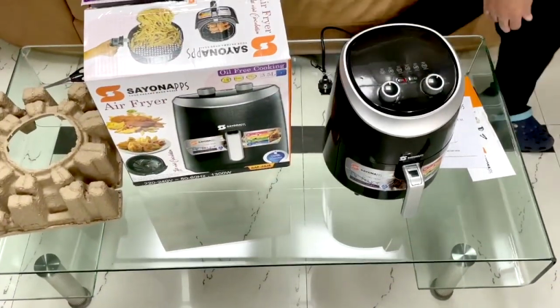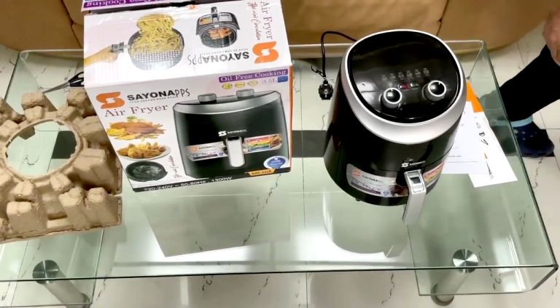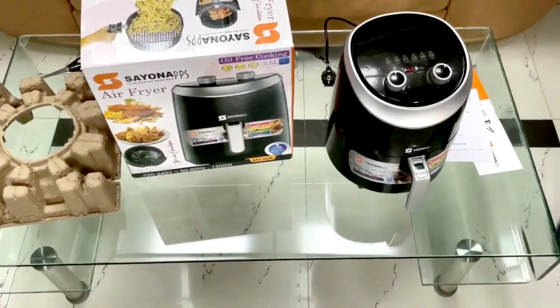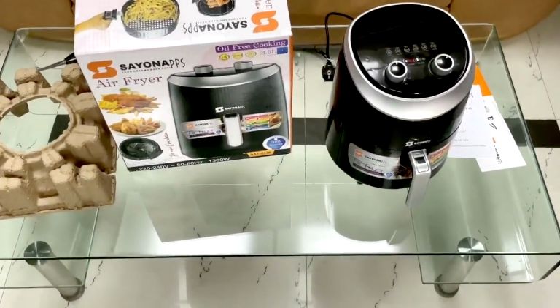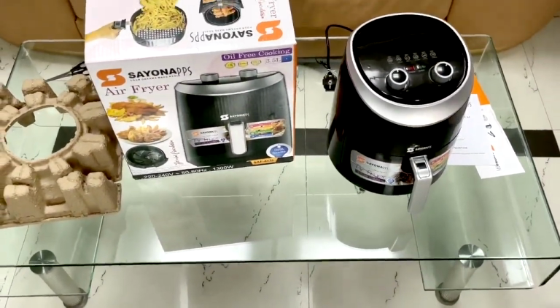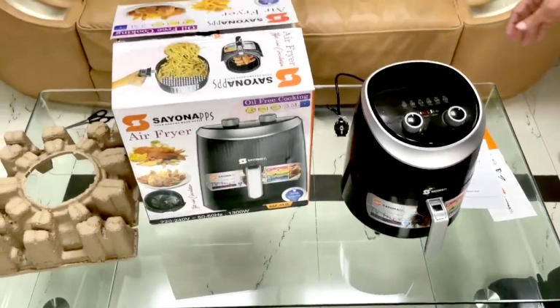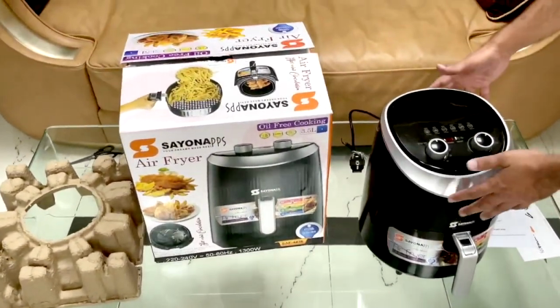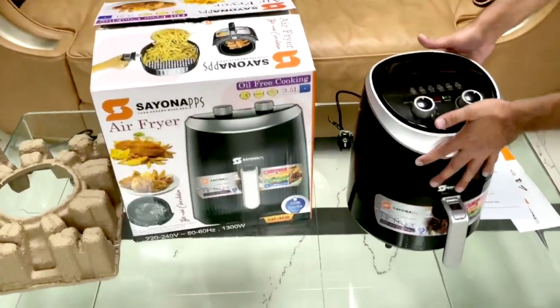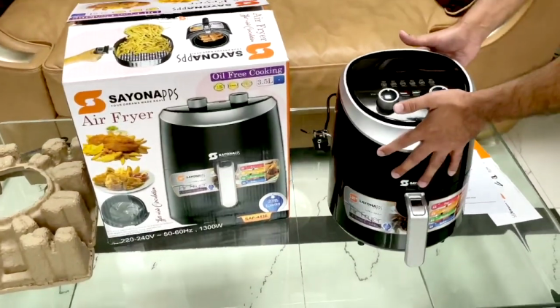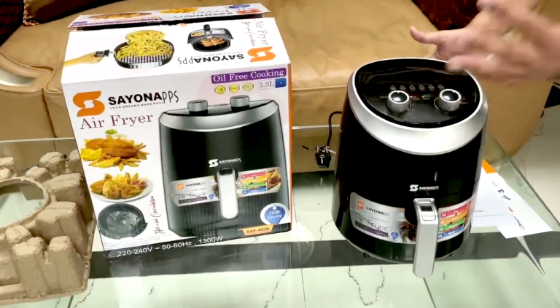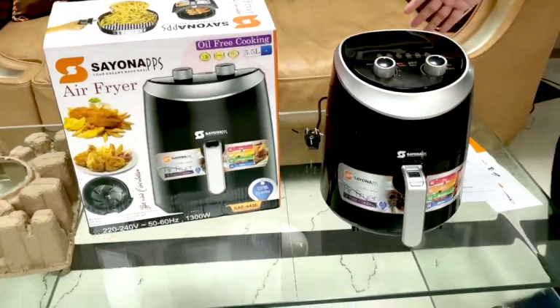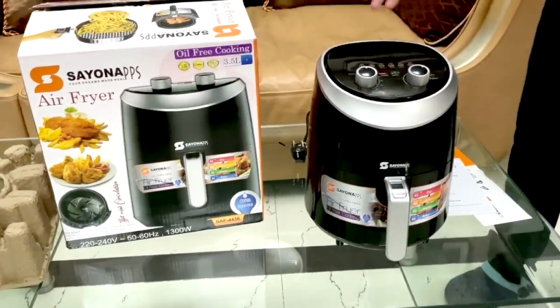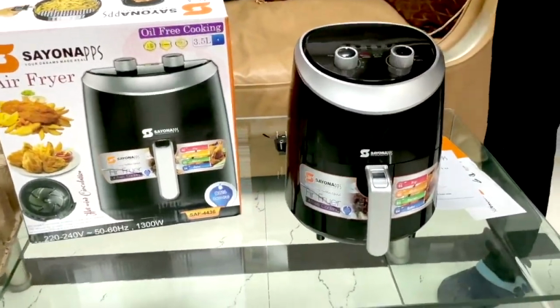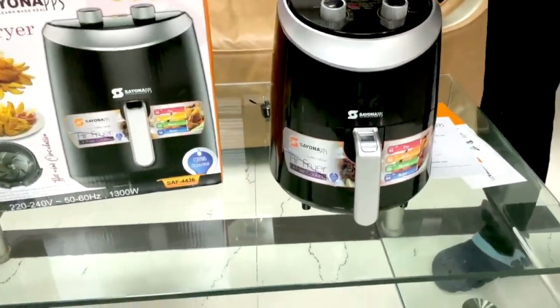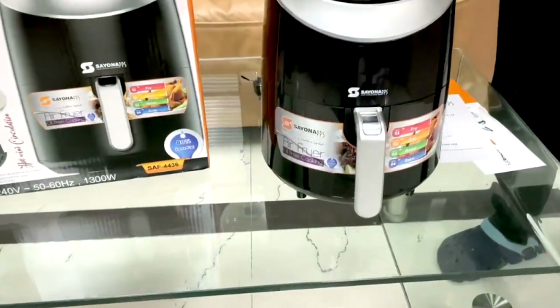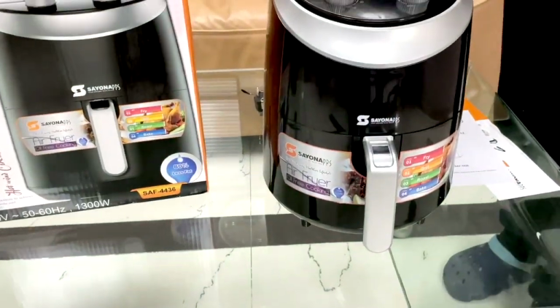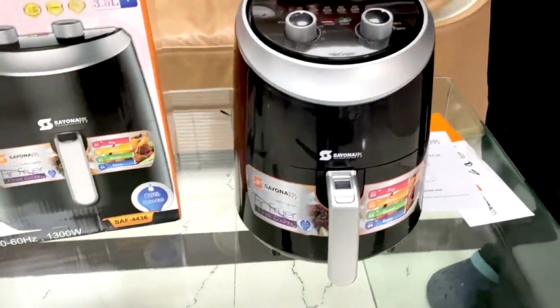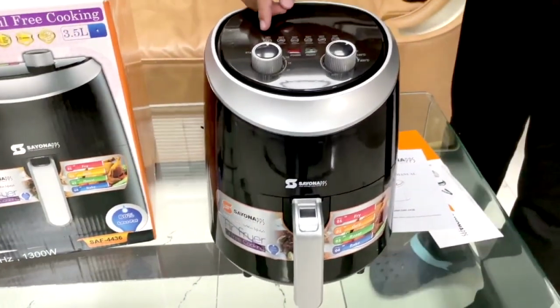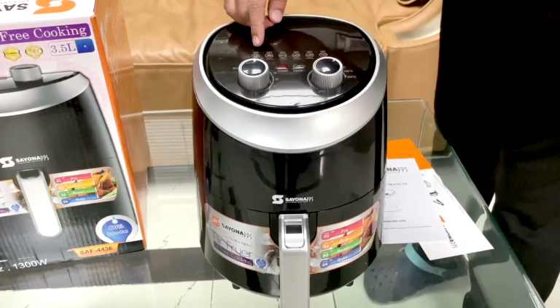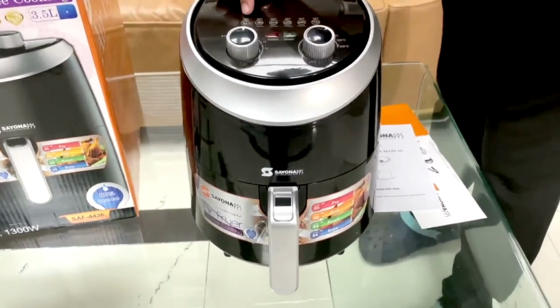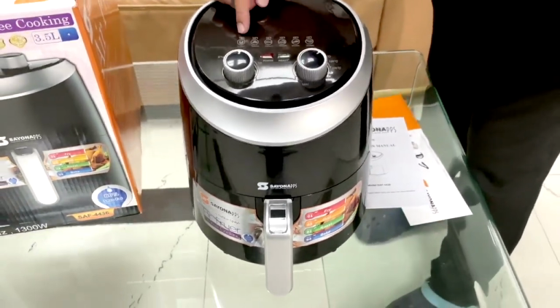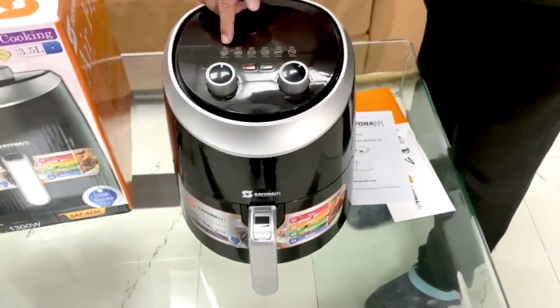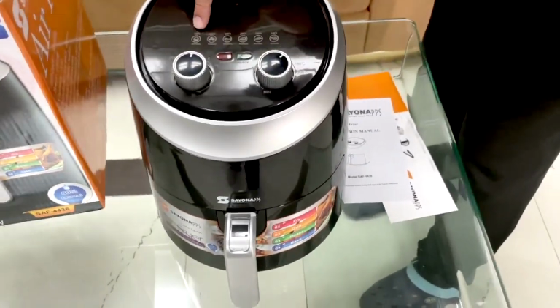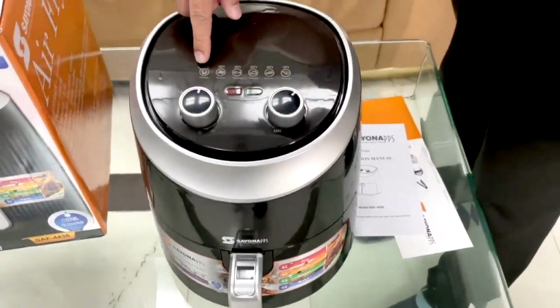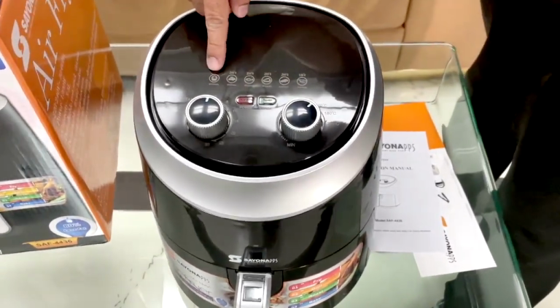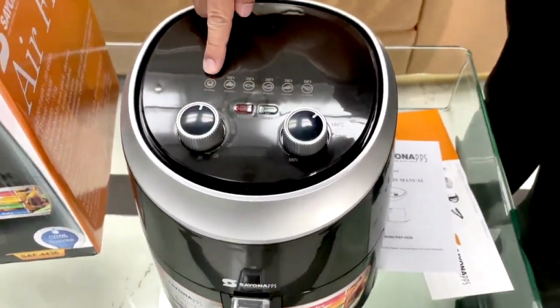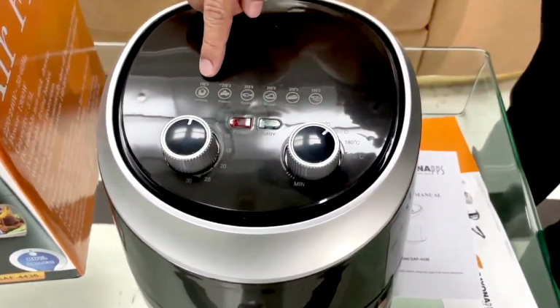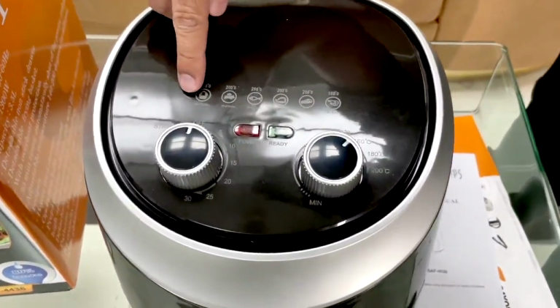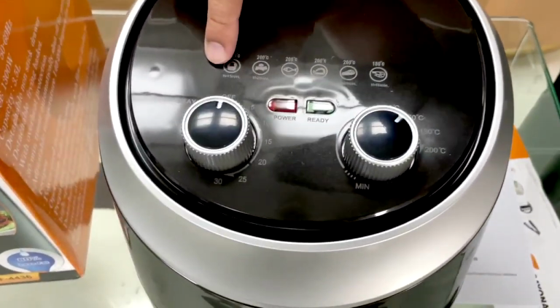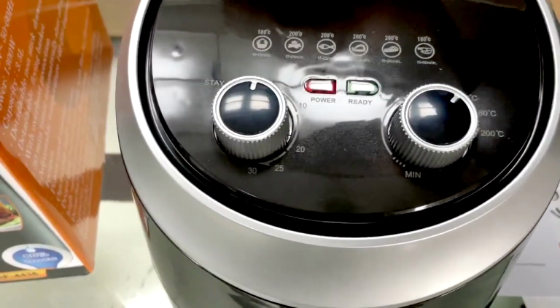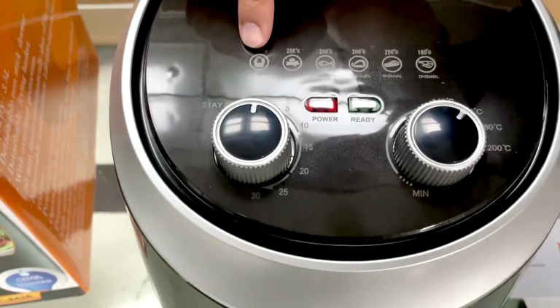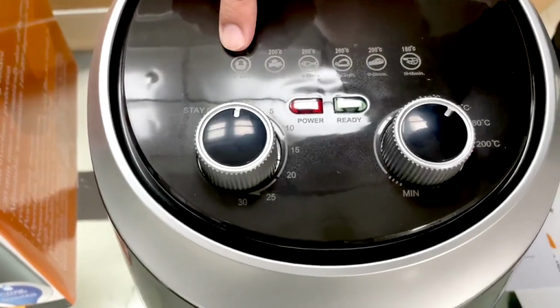Come, friends — look over here. If you will see this side, it is mentioned how many degrees, which food you can make, and how many minutes.